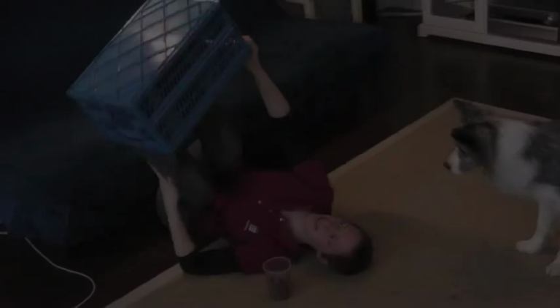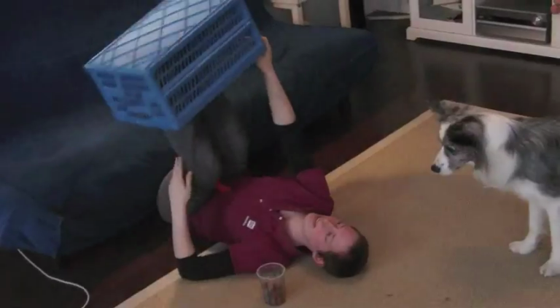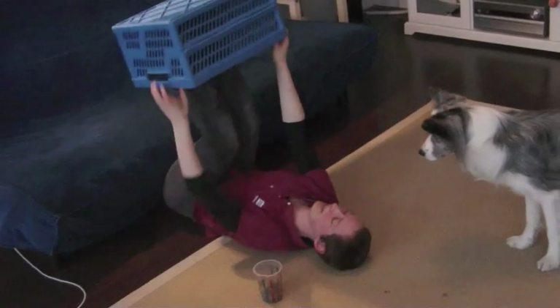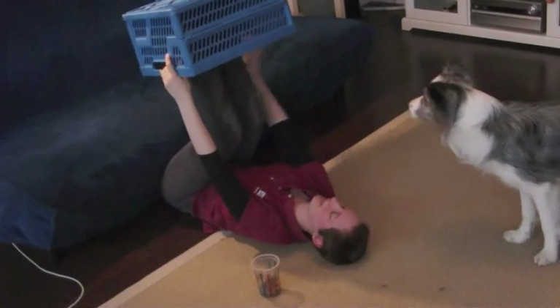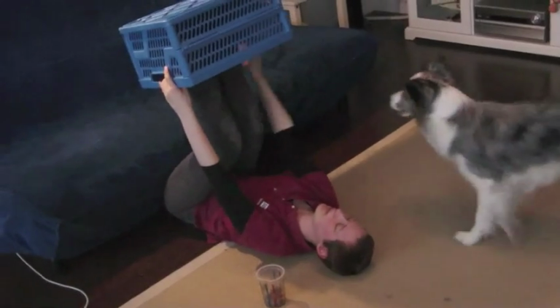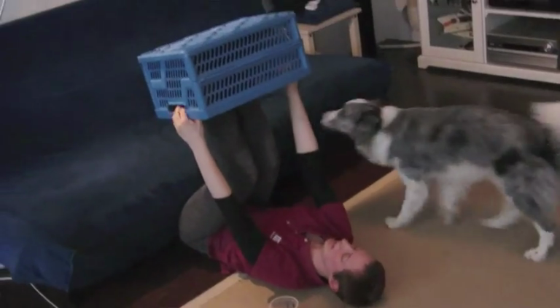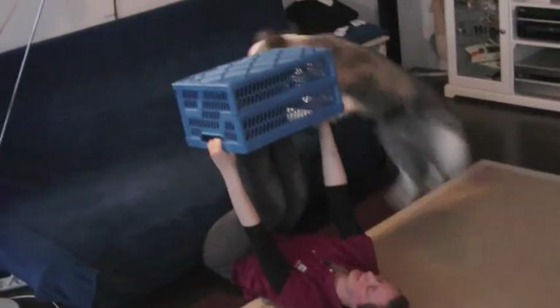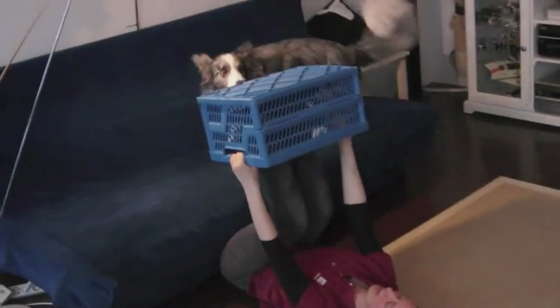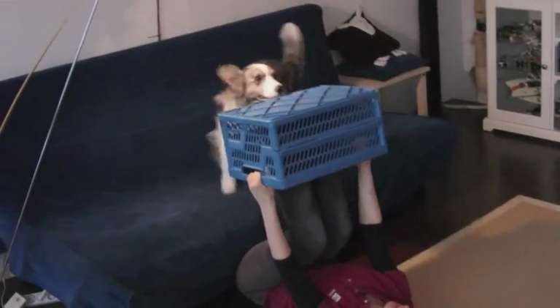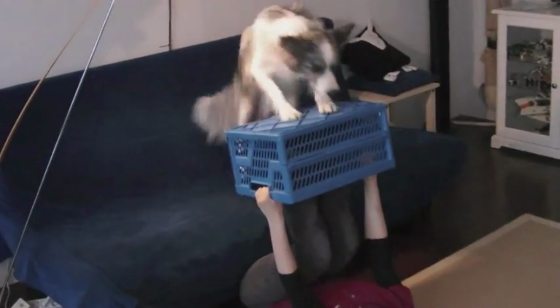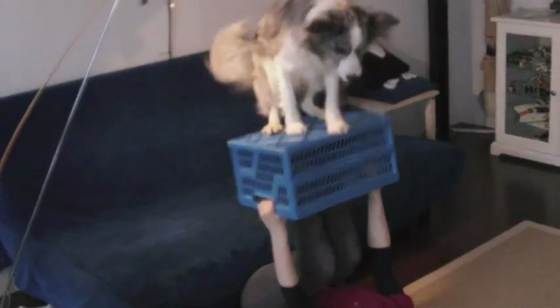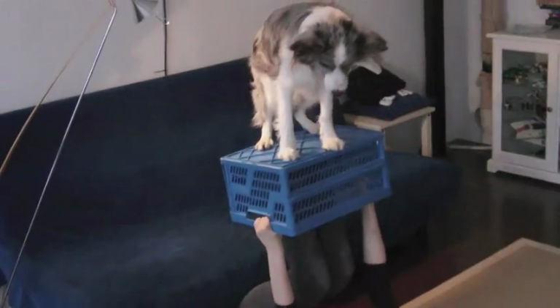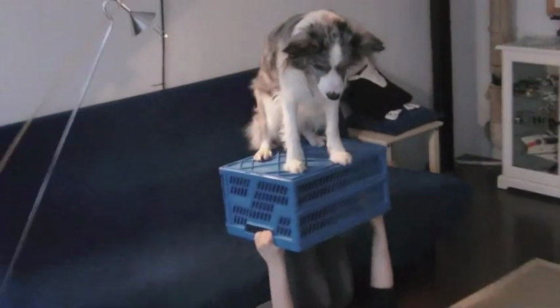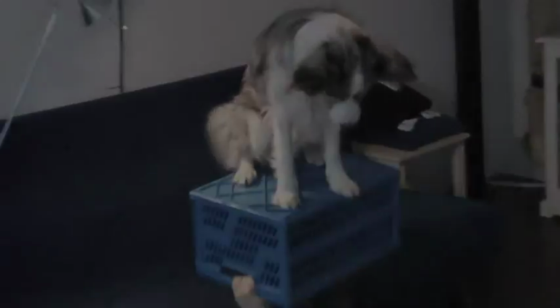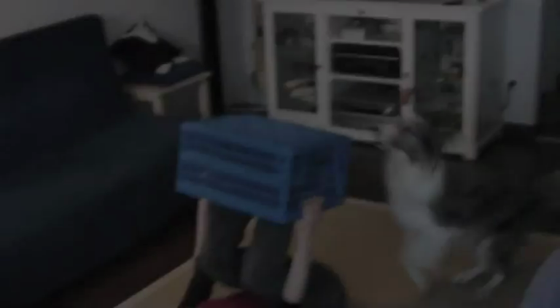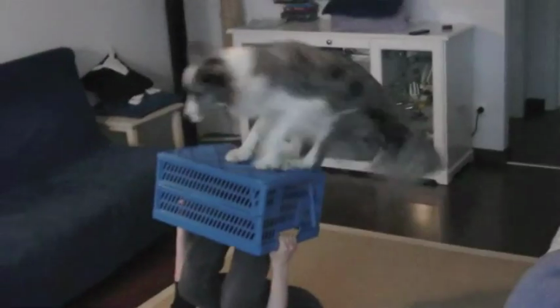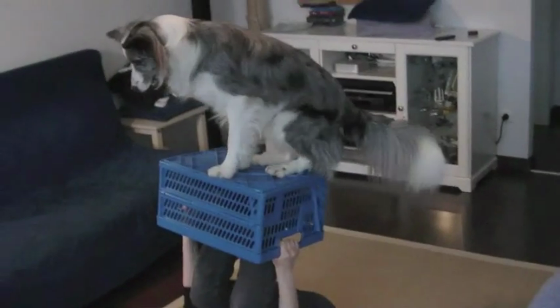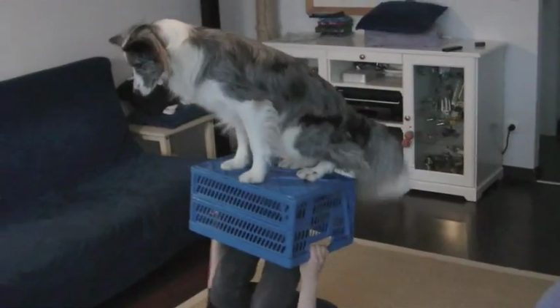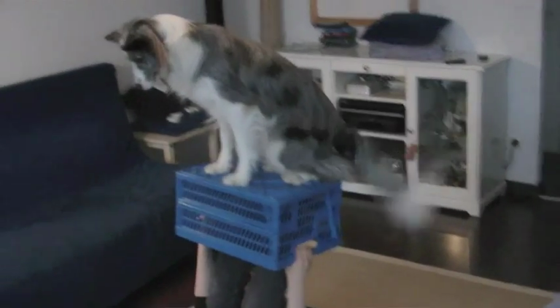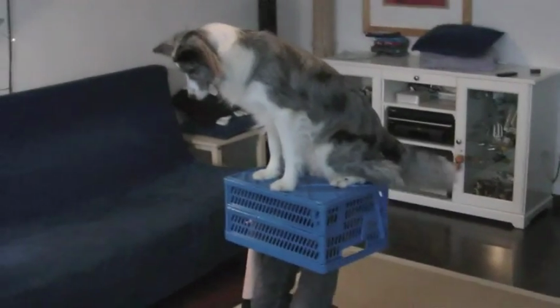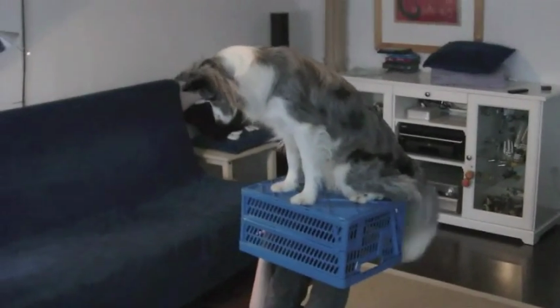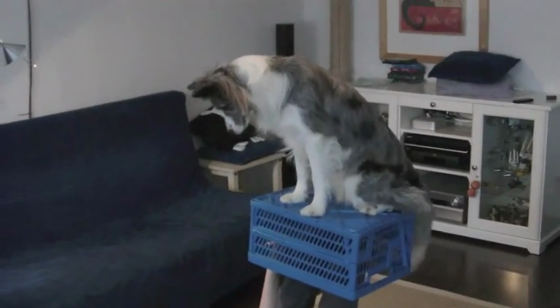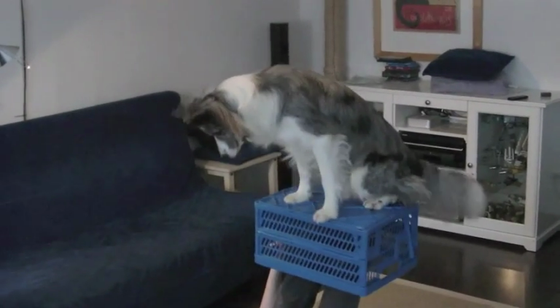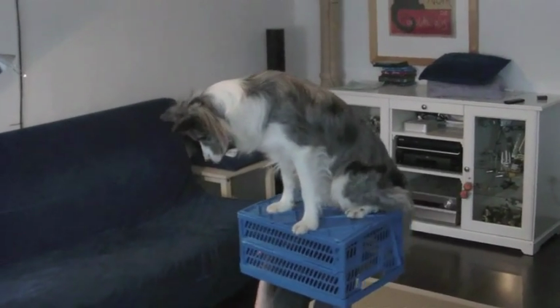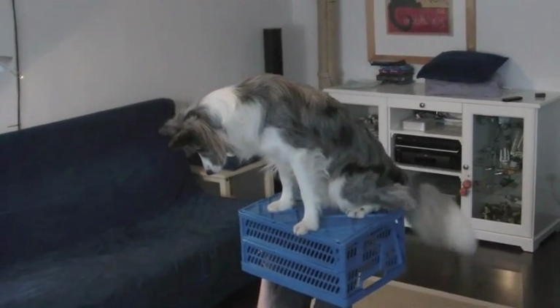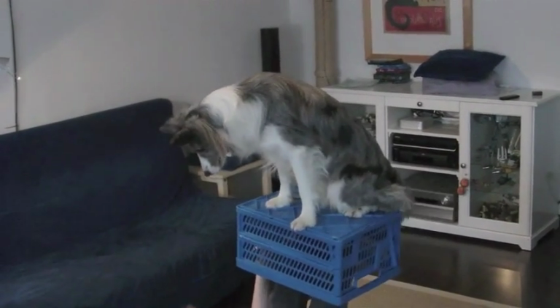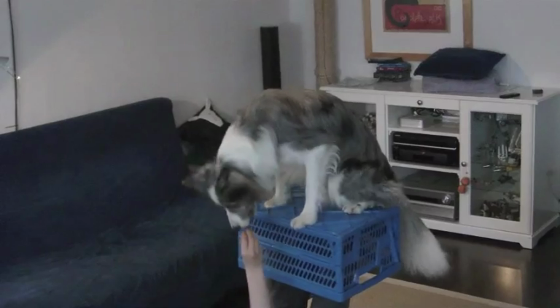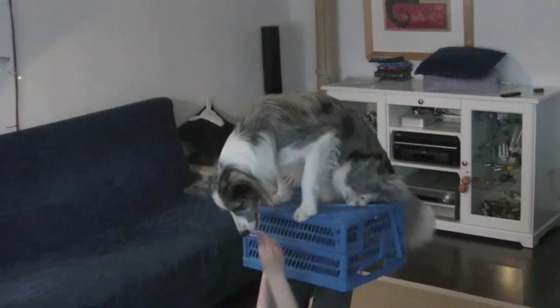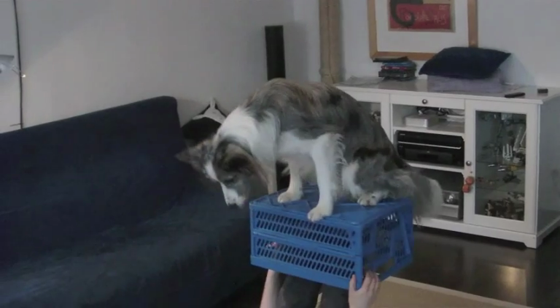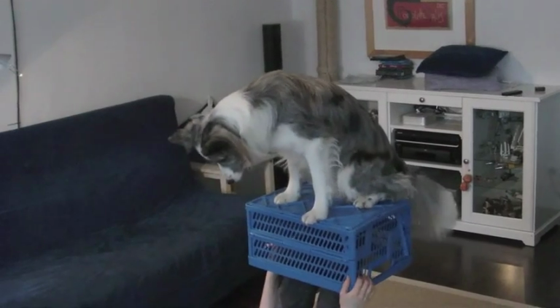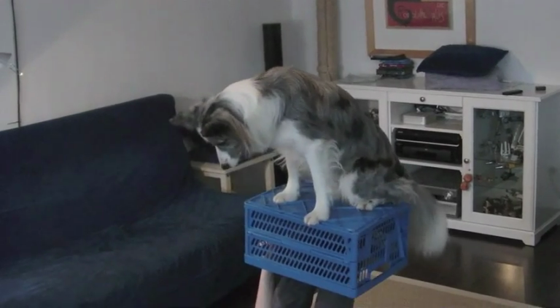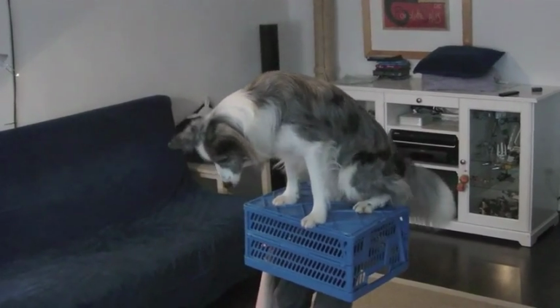The next step is to teach Kimi to jump onto the box, which he already knows, but which is in another position. First from the sofa, and once he does that, we move the whole setup into the room and teach him how to jump onto the box from the floor.